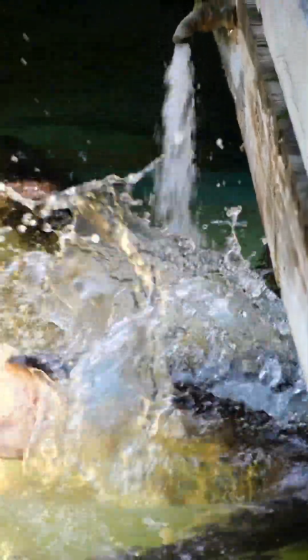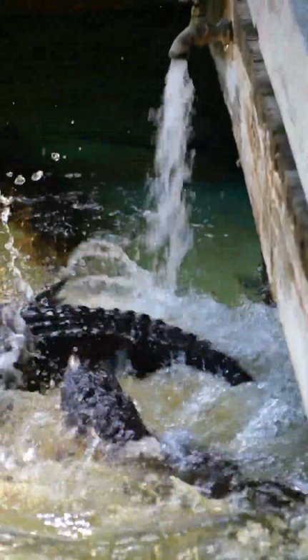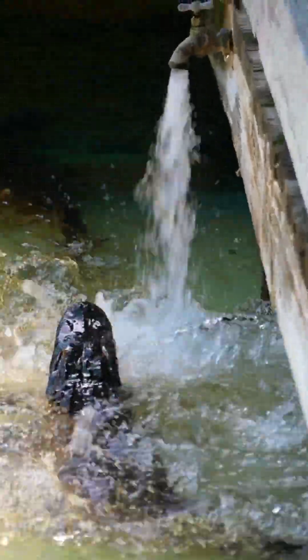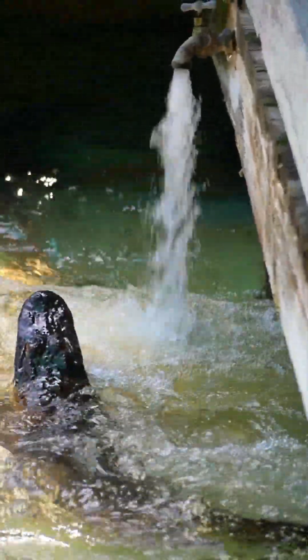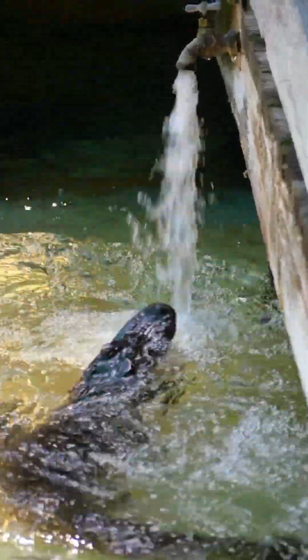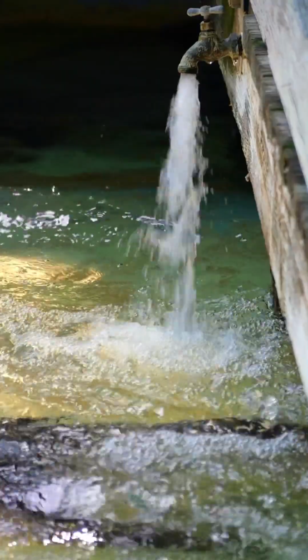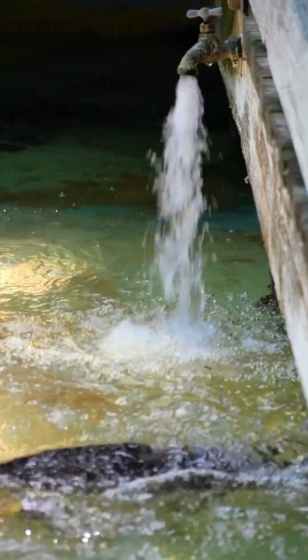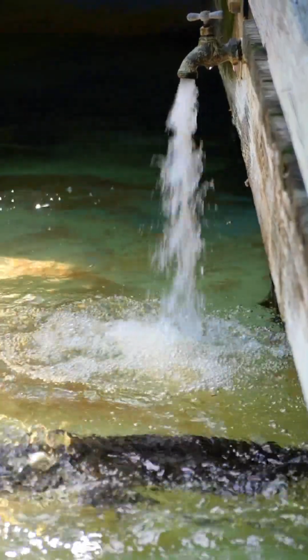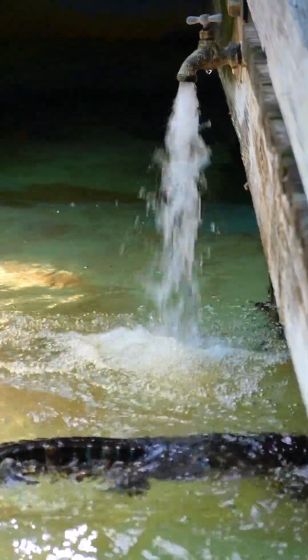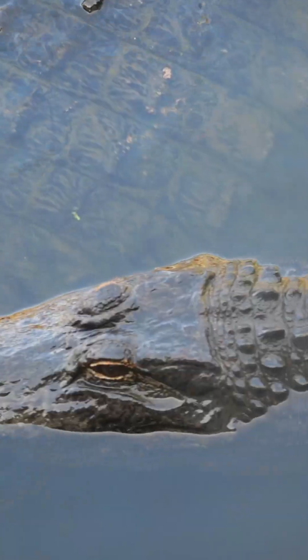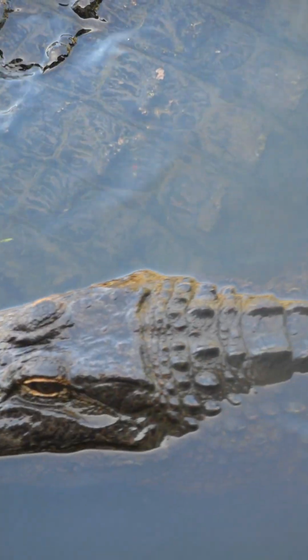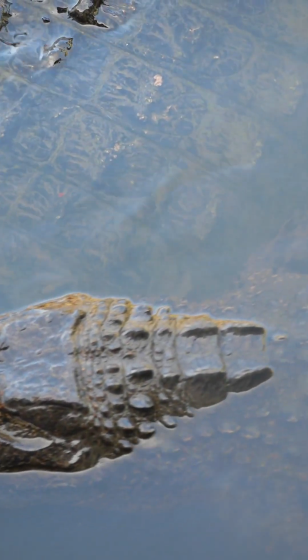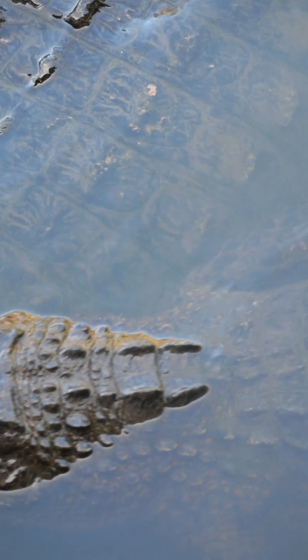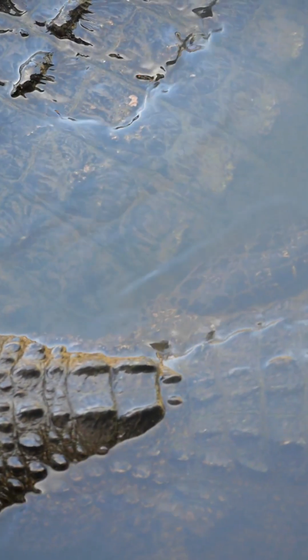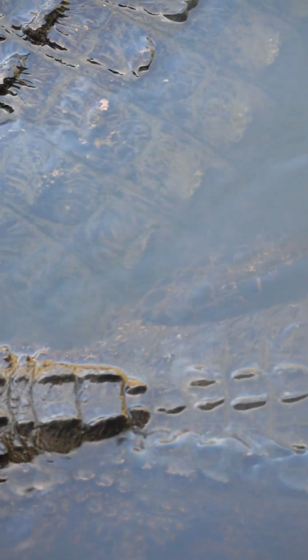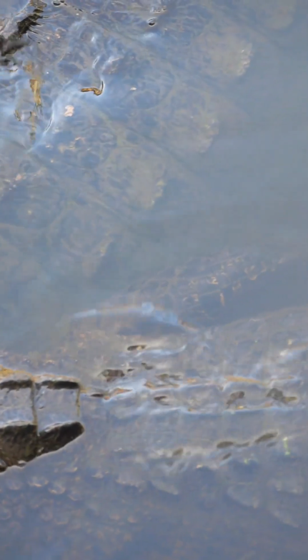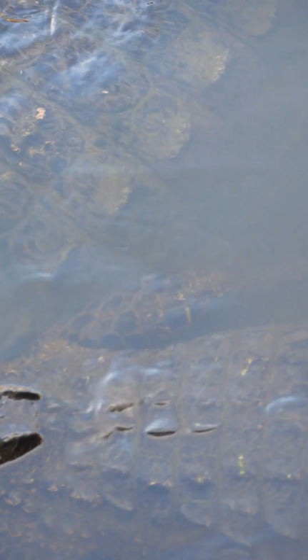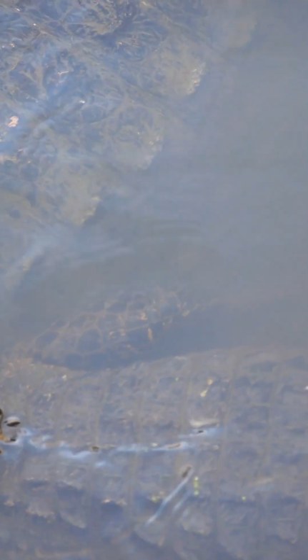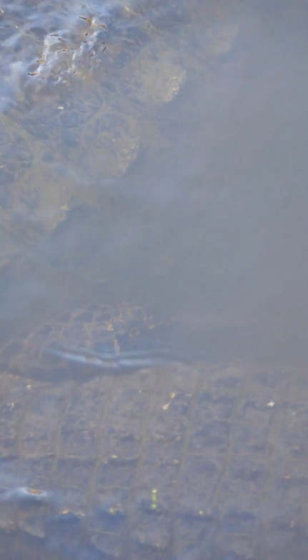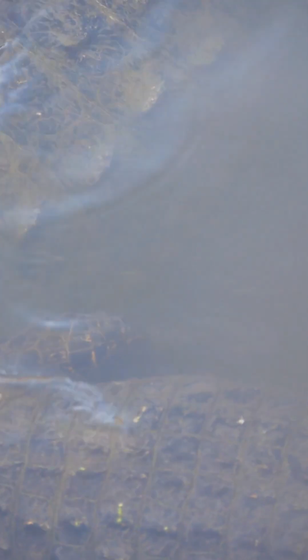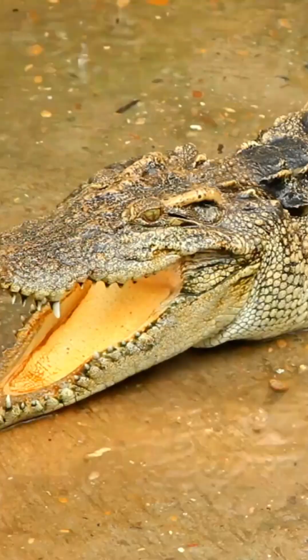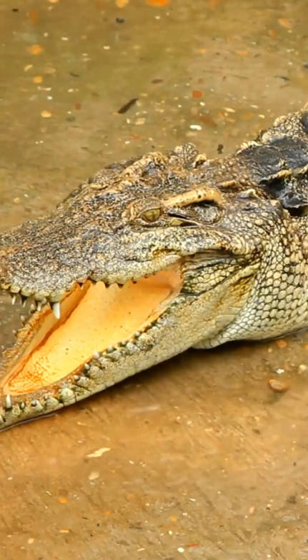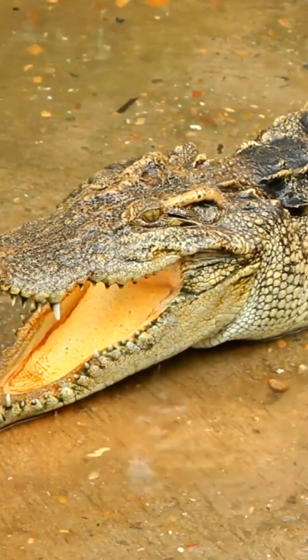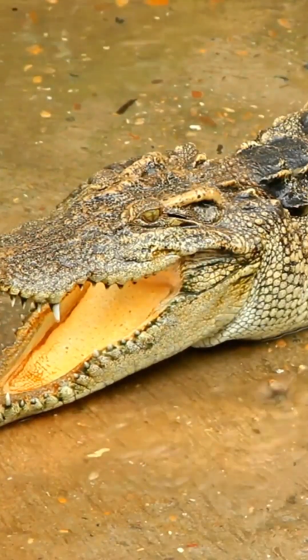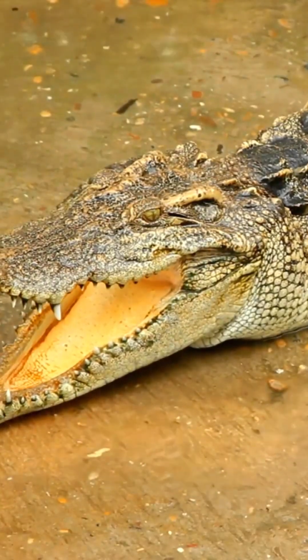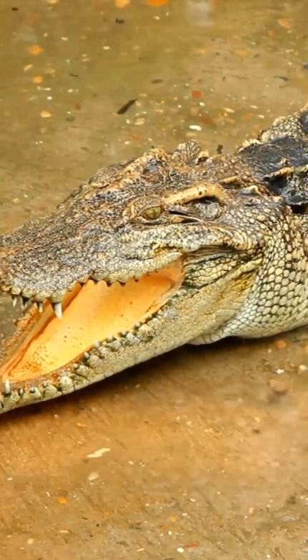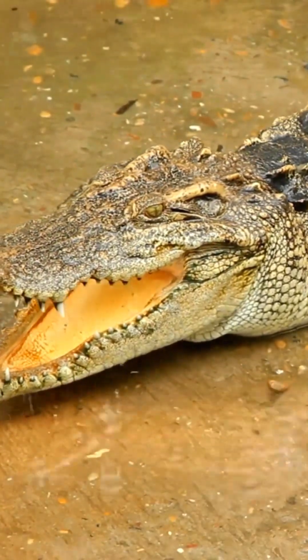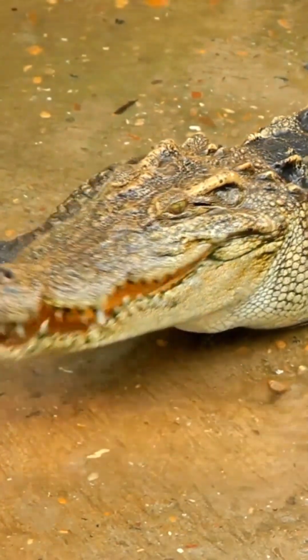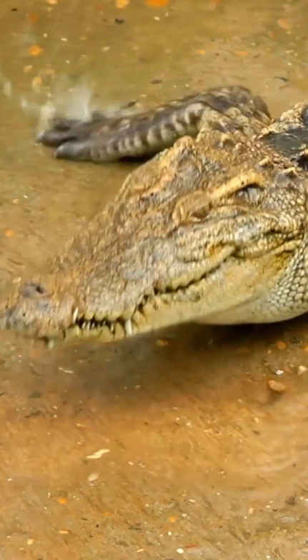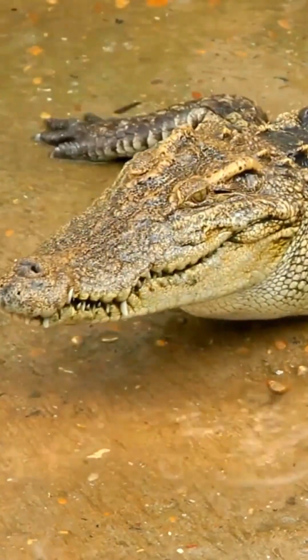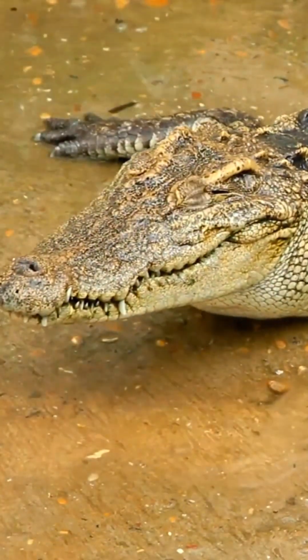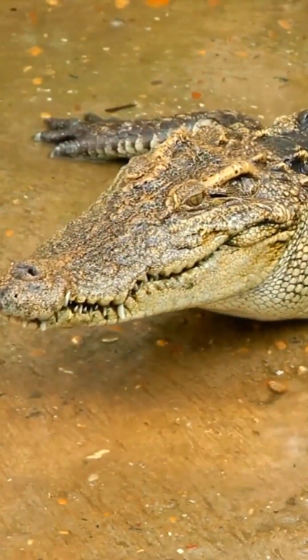When they cannot throw away the waste stuck between their teeth, they keep their mouths open. Since there are no sweat glands in their bodies, they also try to cool down by opening their mouths in hot weather.